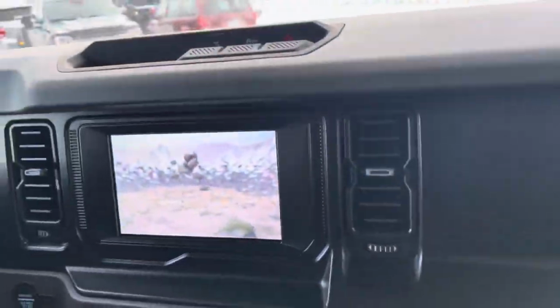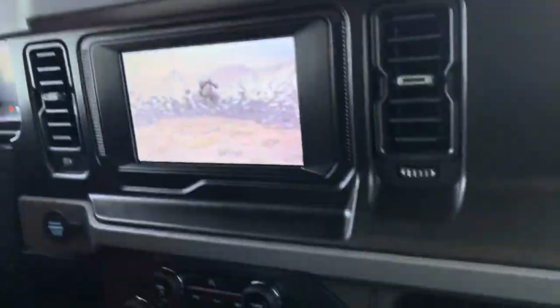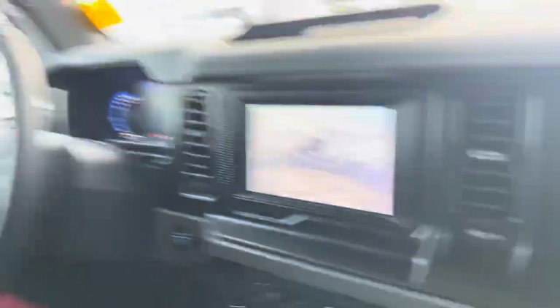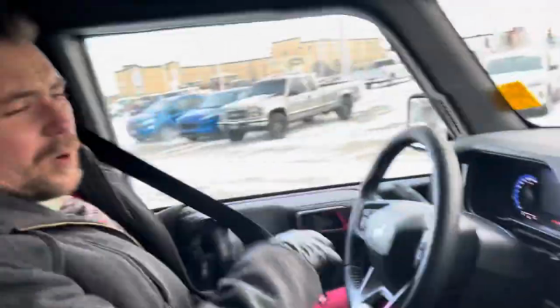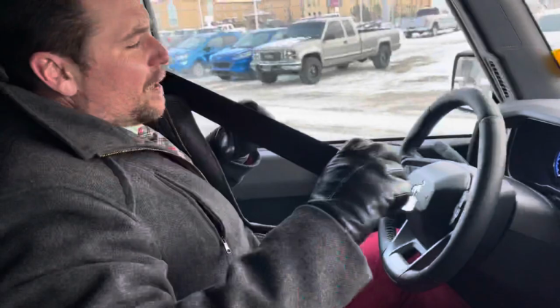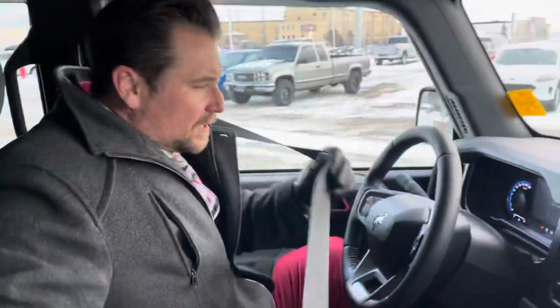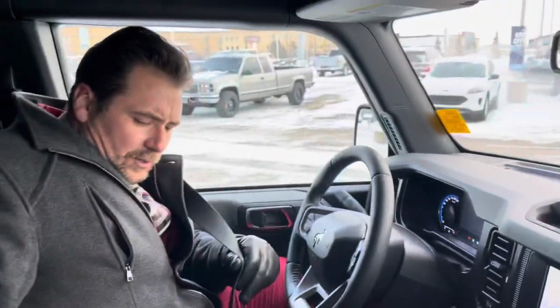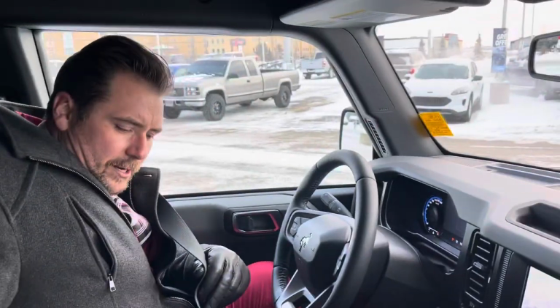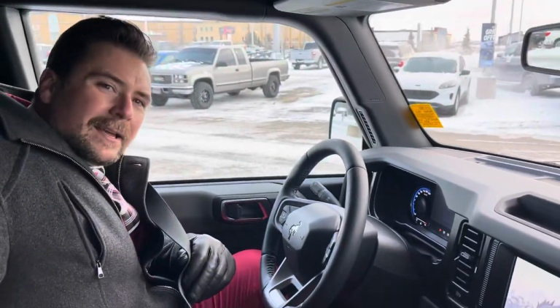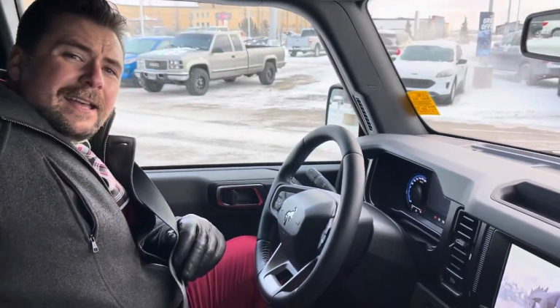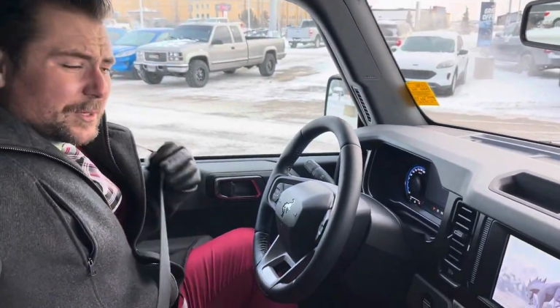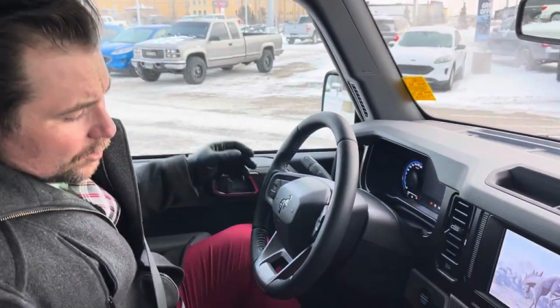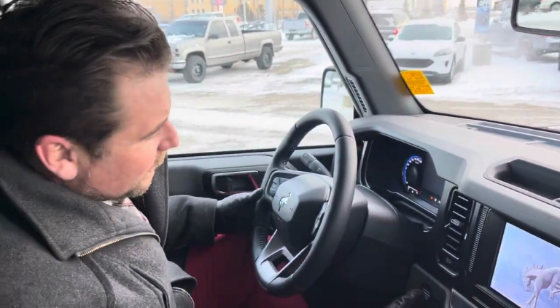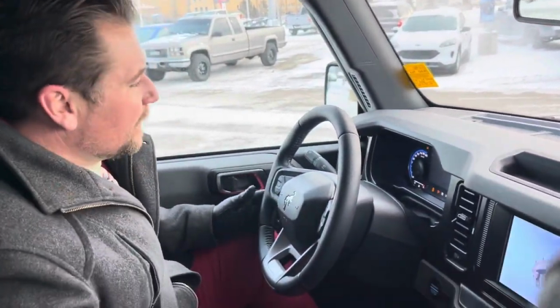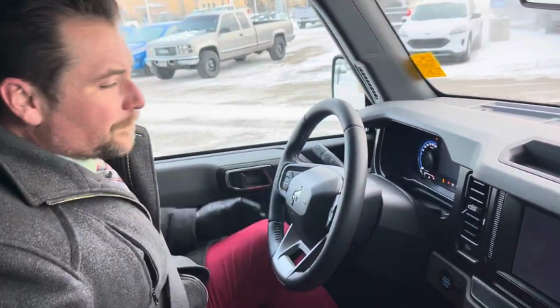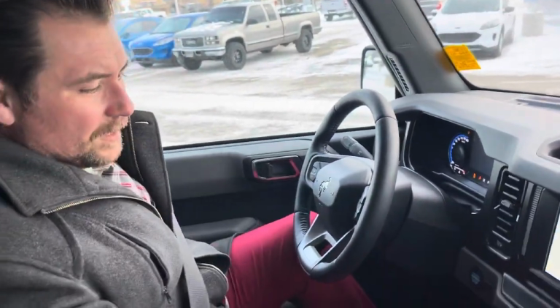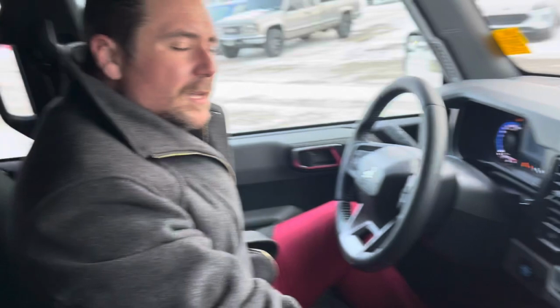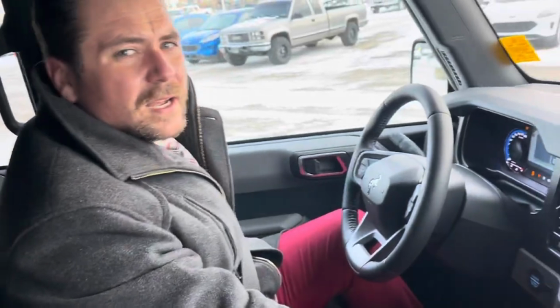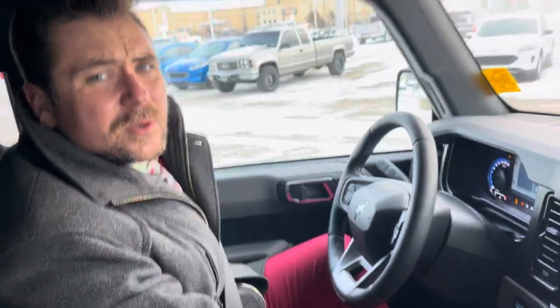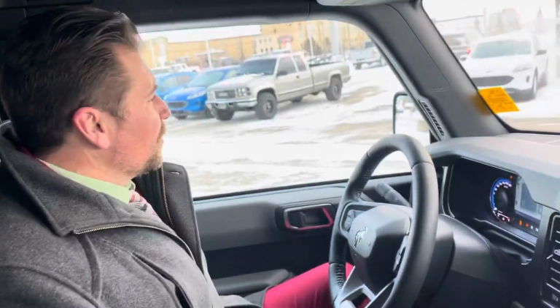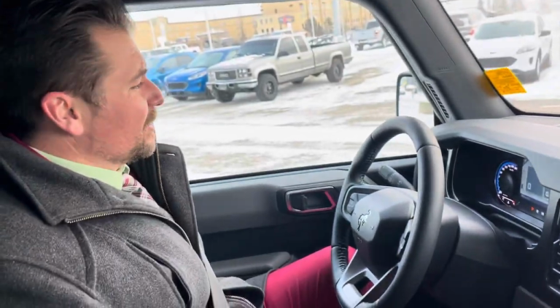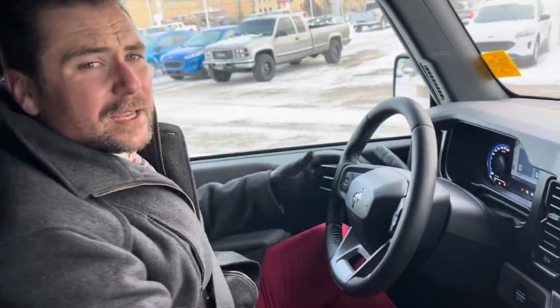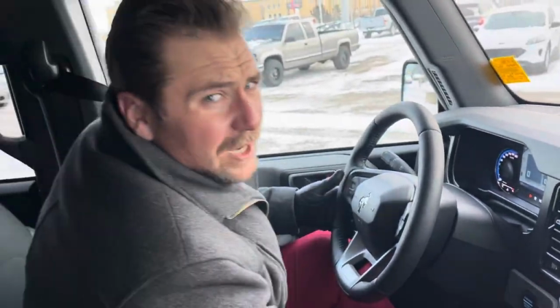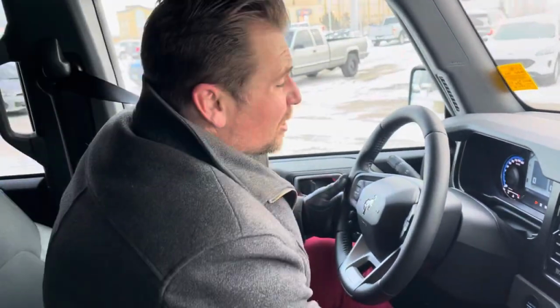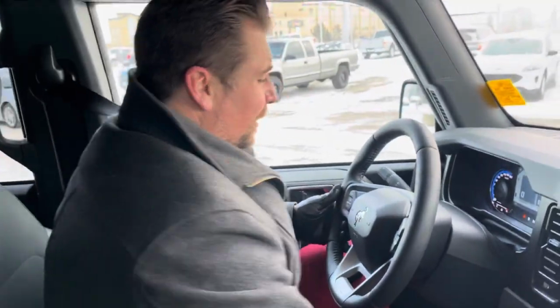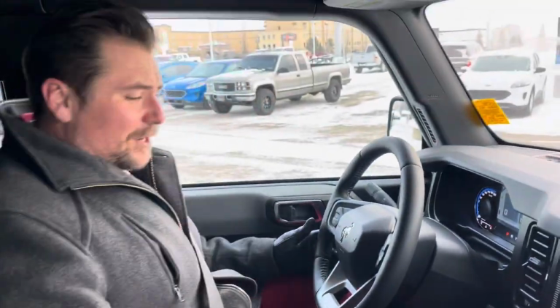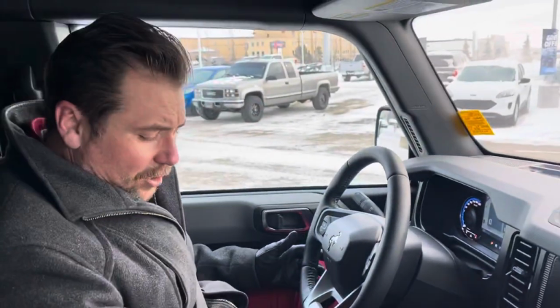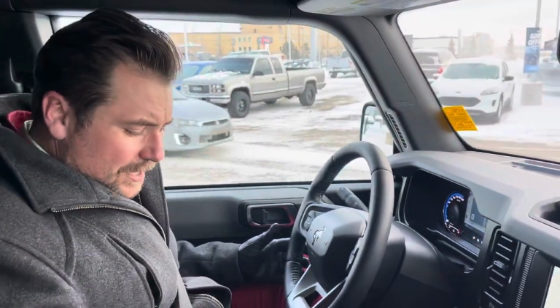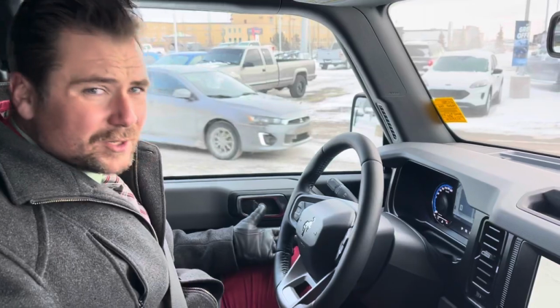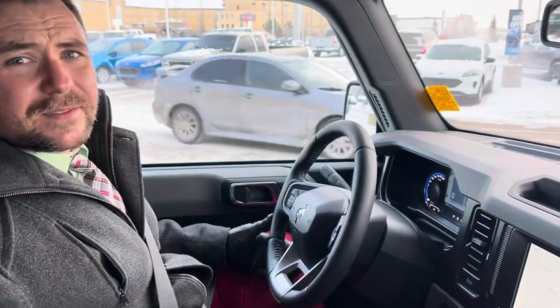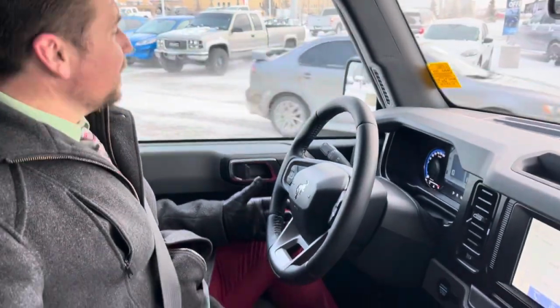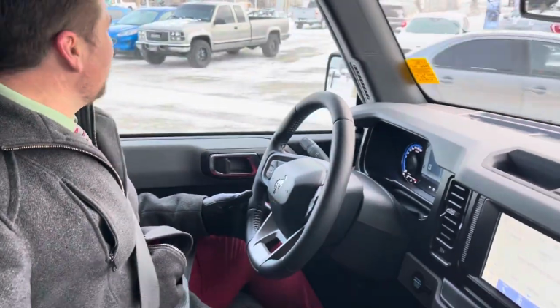We're inside this Bronco. It's actually pretty toasty. I did use the remote start to give us a little head start there, but not bad at all. Let's throw it in drive and see how noisy this might be.